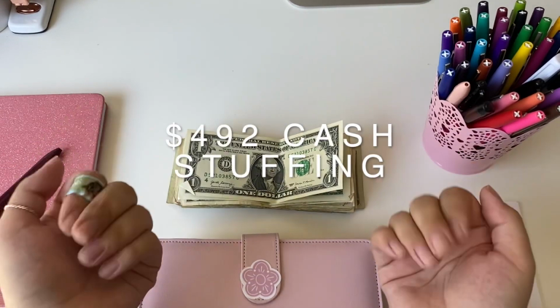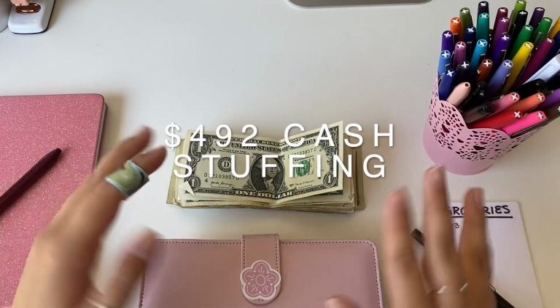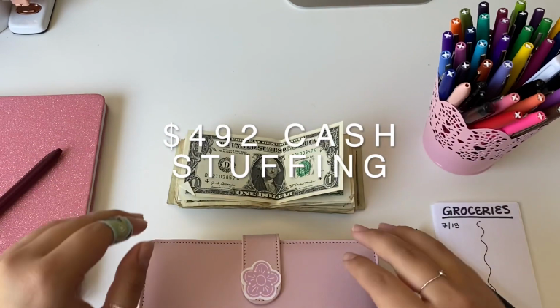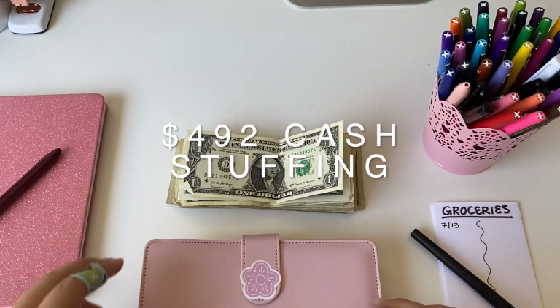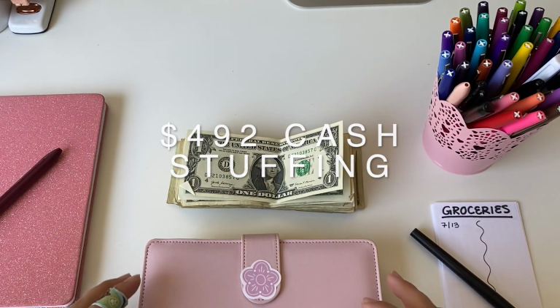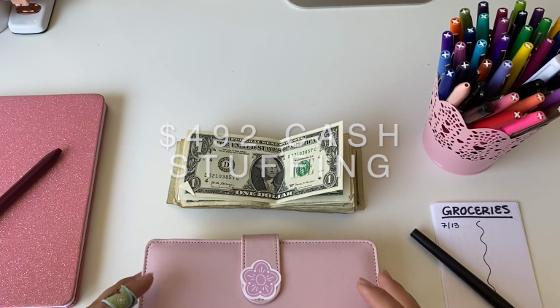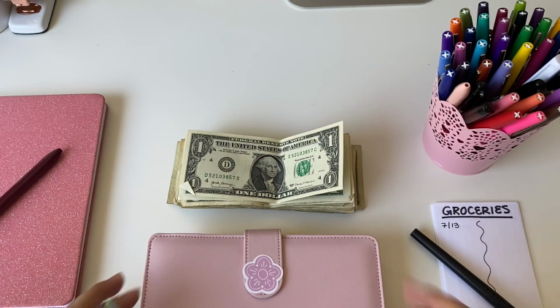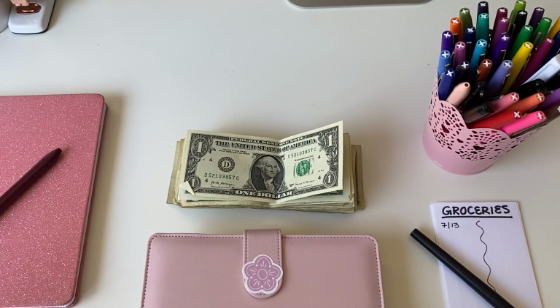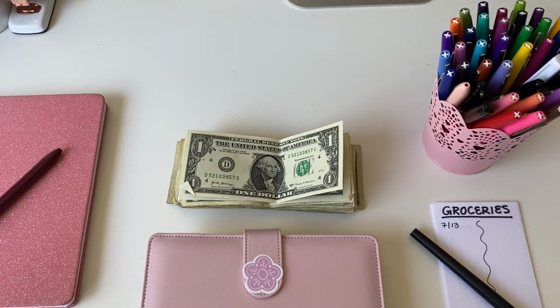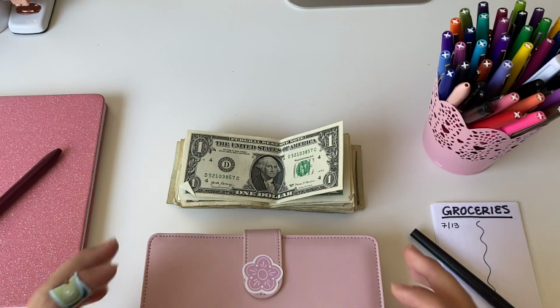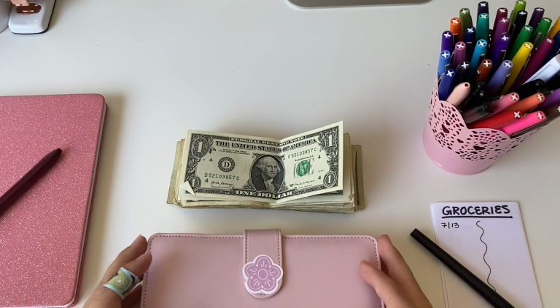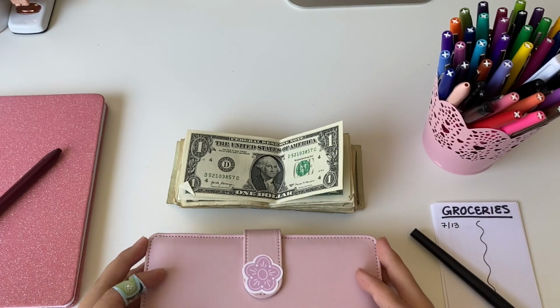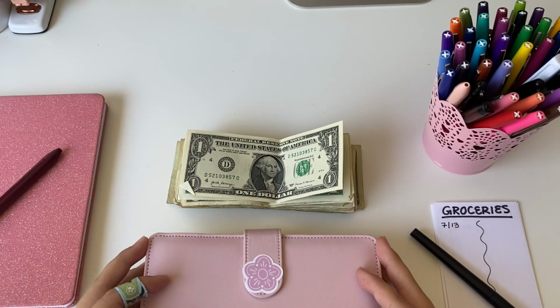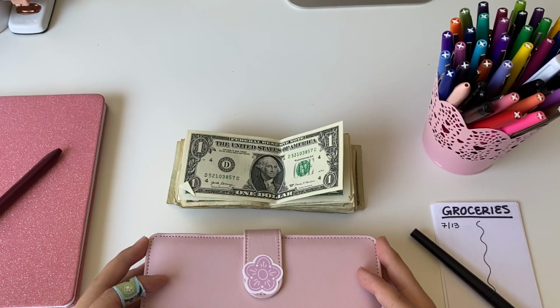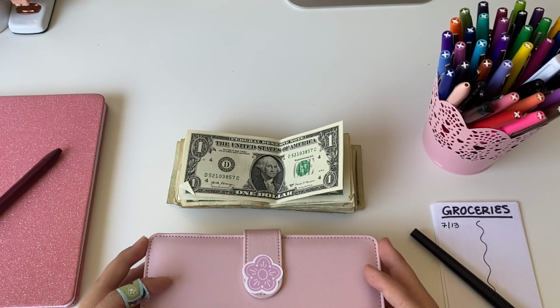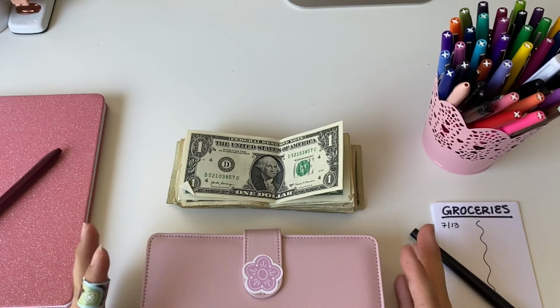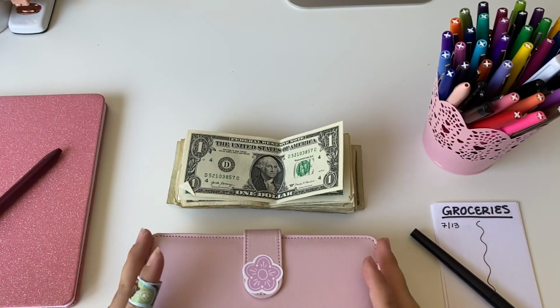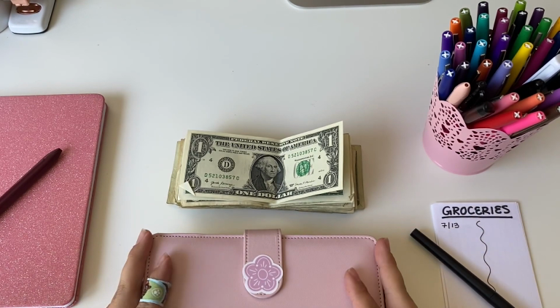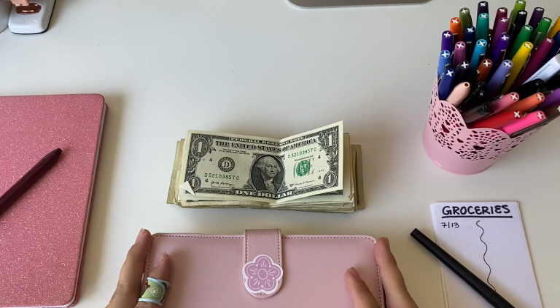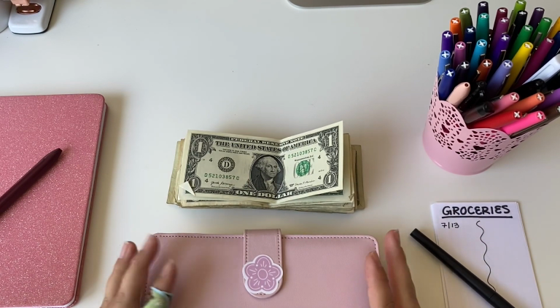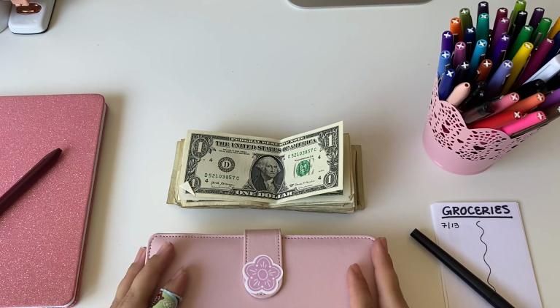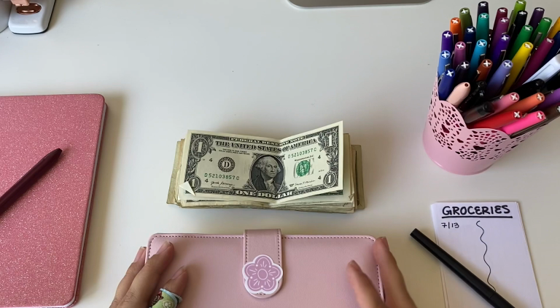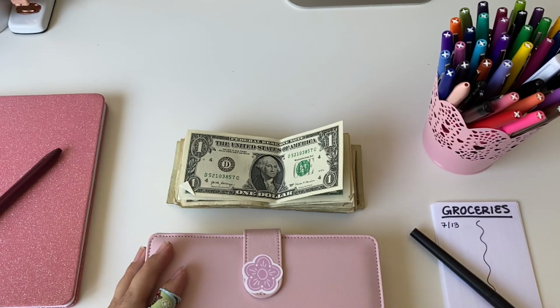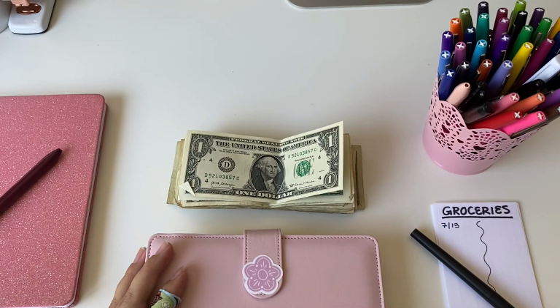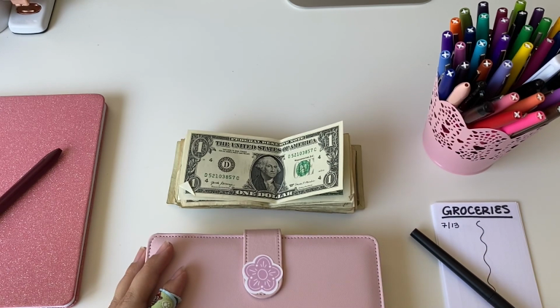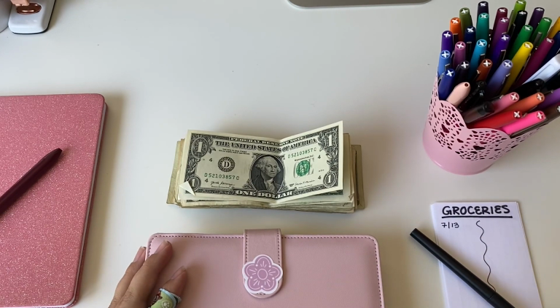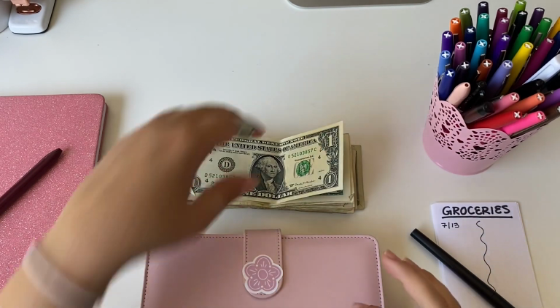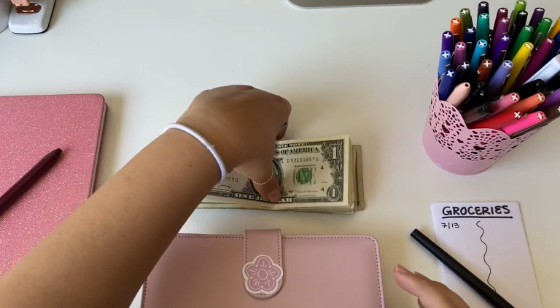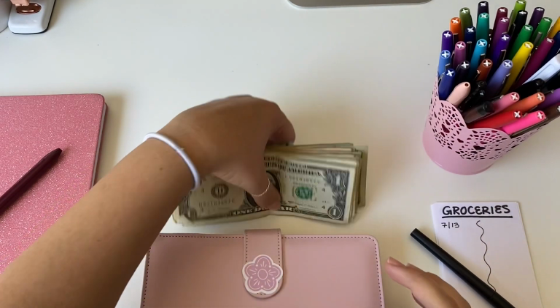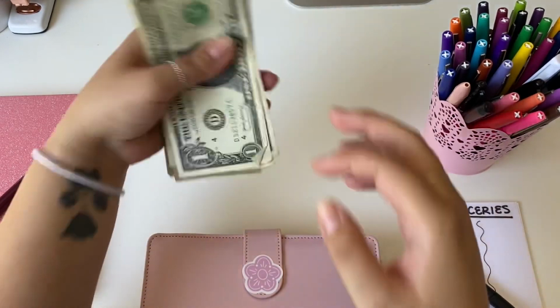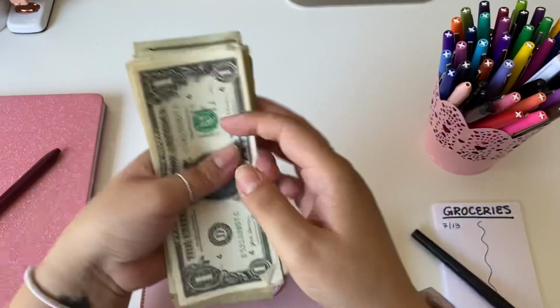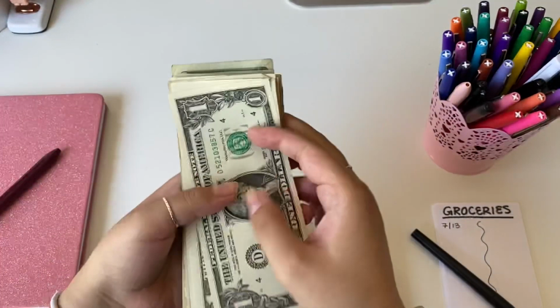Hi guys, it's me Brittany. This is my first ever YouTube video, so please bear with me. This is also my first time cash stuffing, so I thought I would do it on camera with you guys. Let's set out the money first.